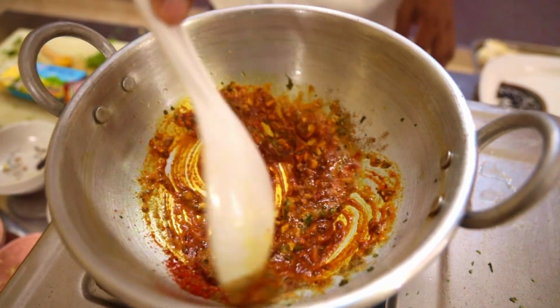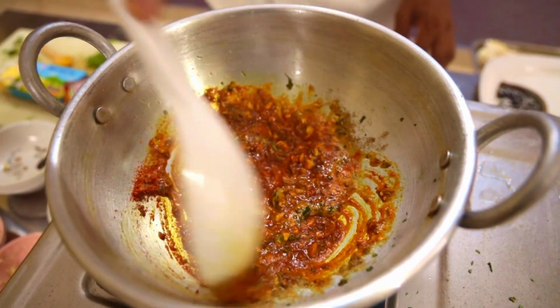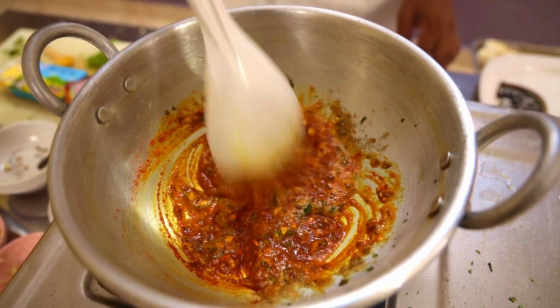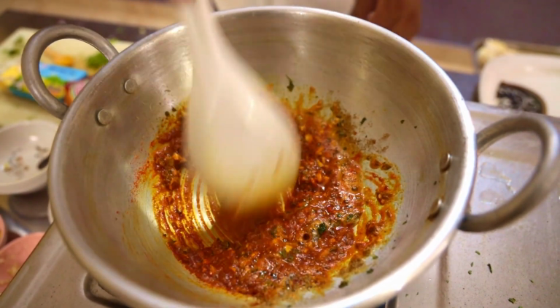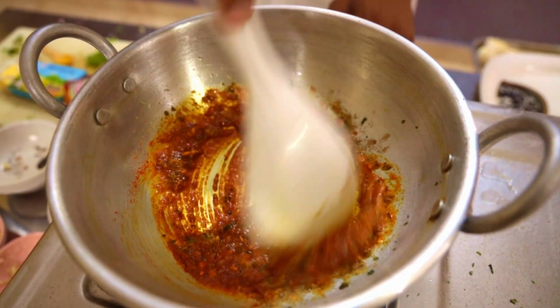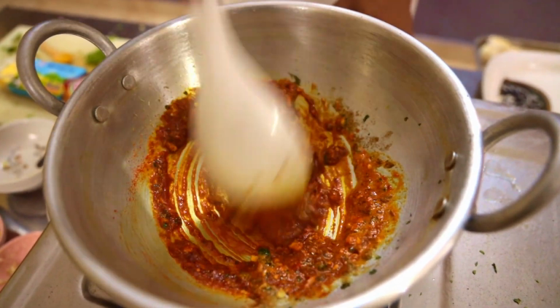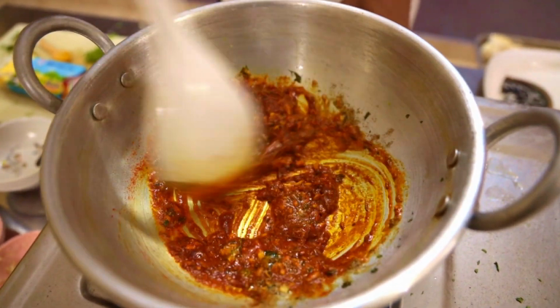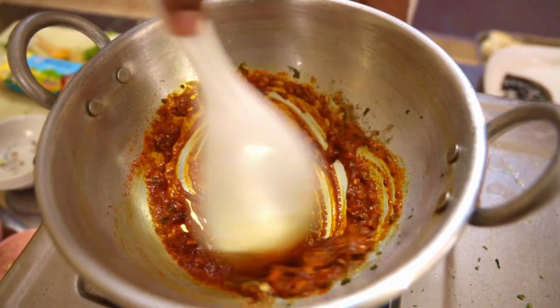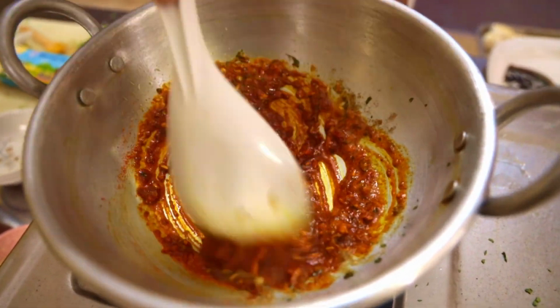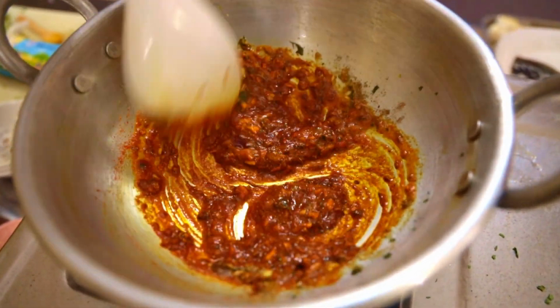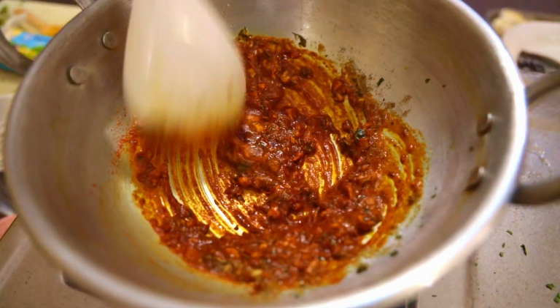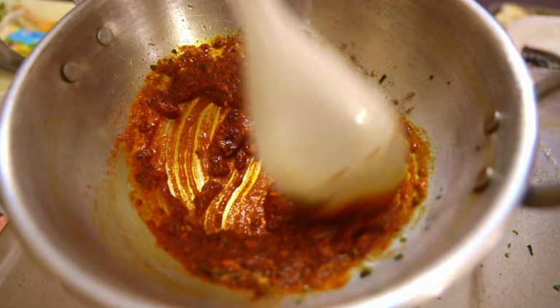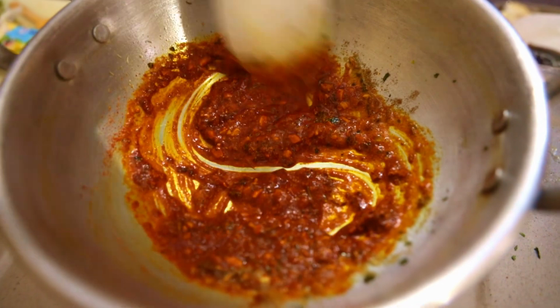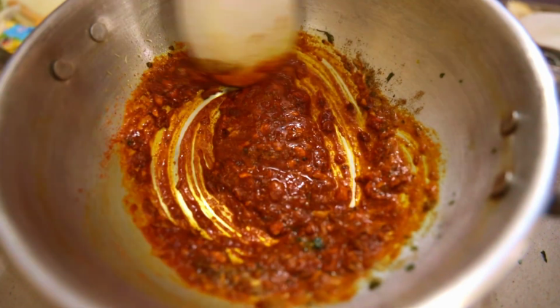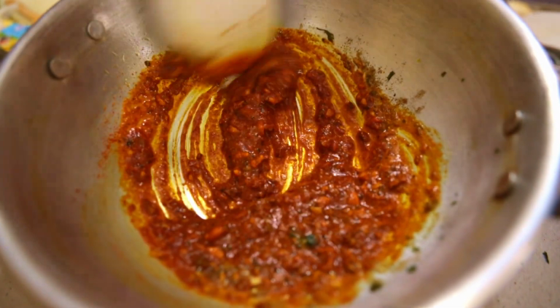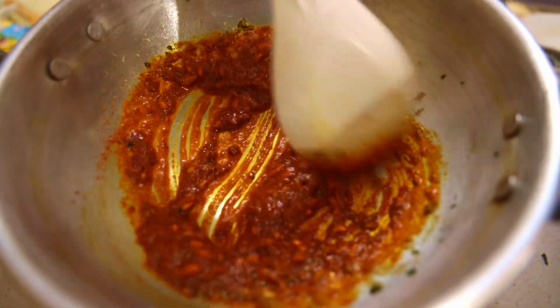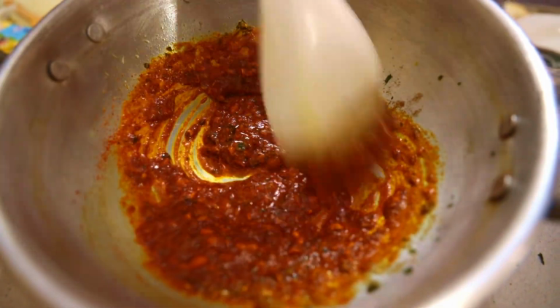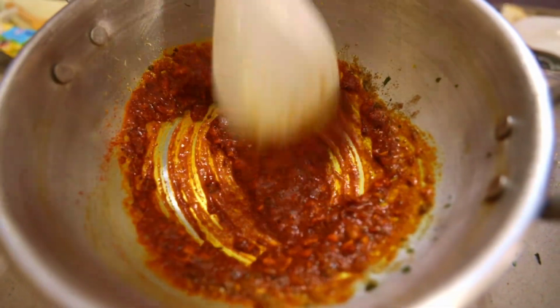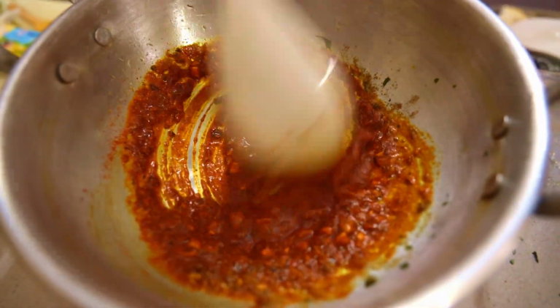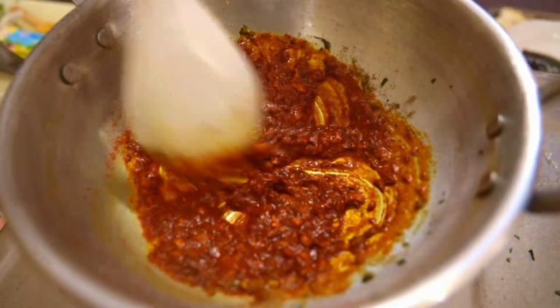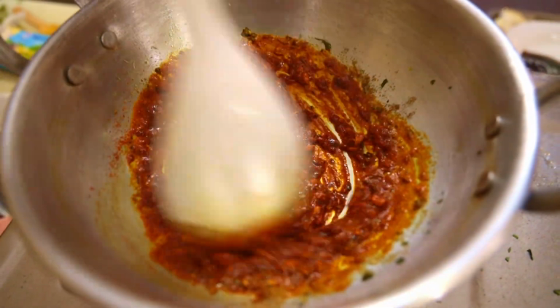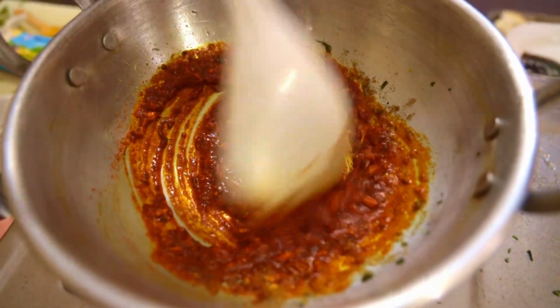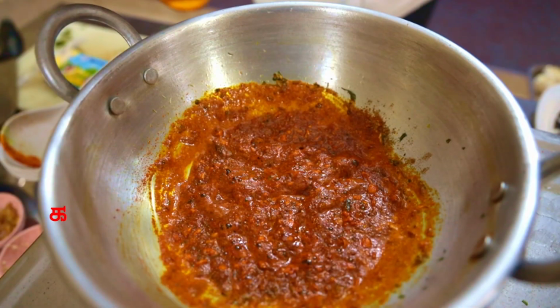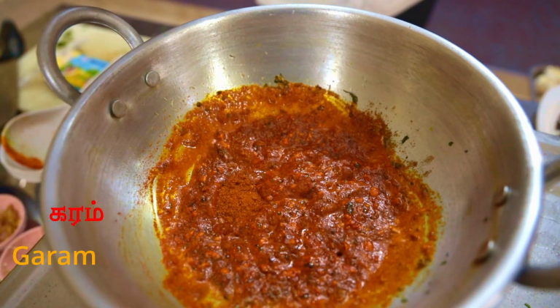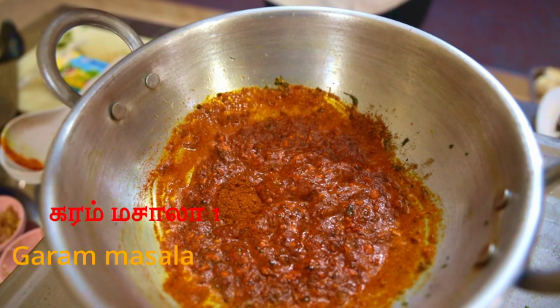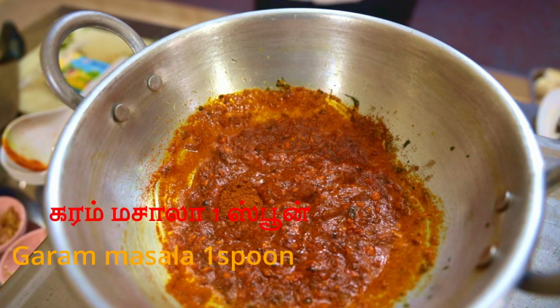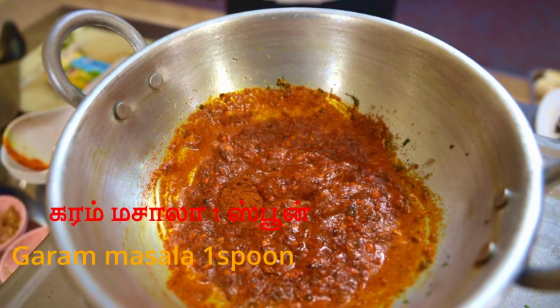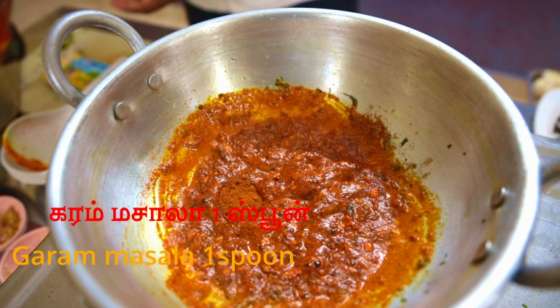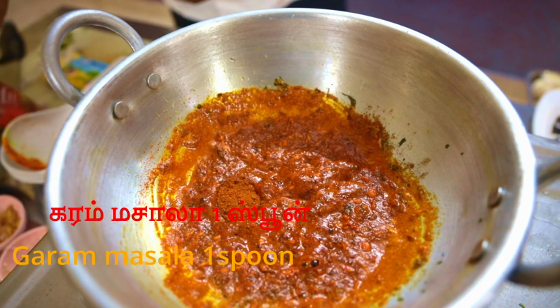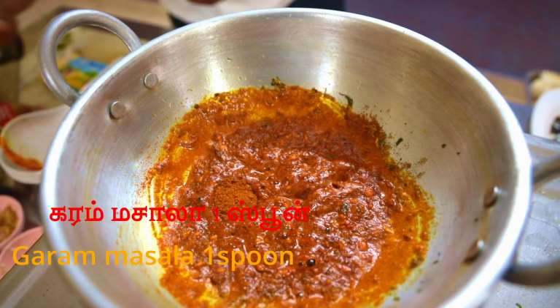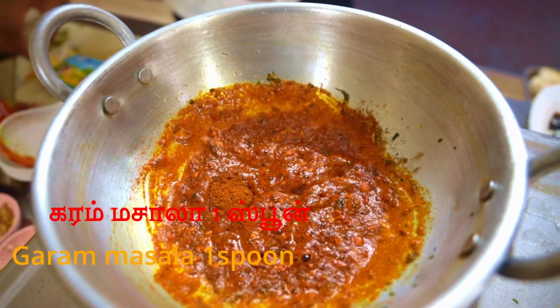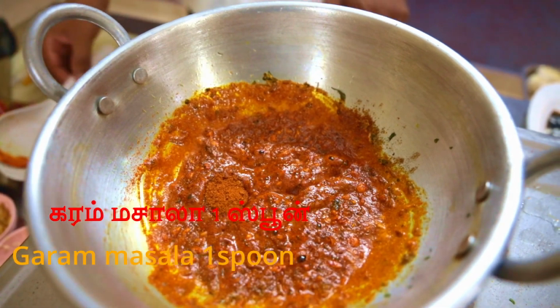Let's get a slow fire. It's a hot sauce. It's hot.